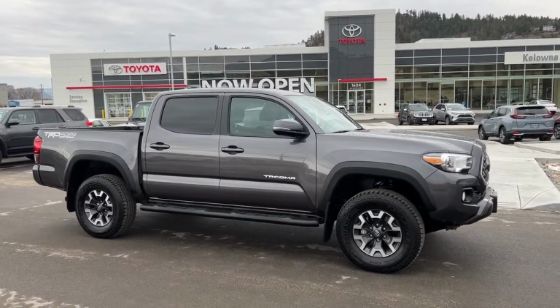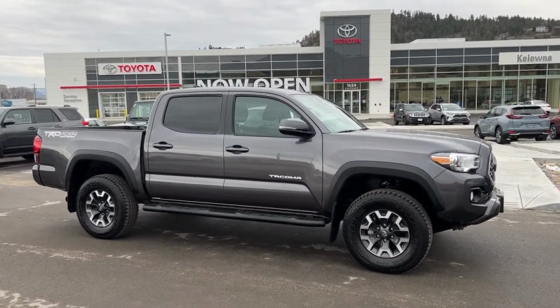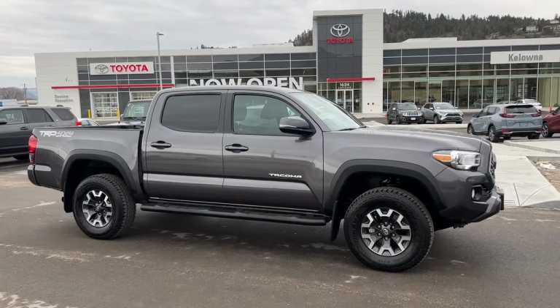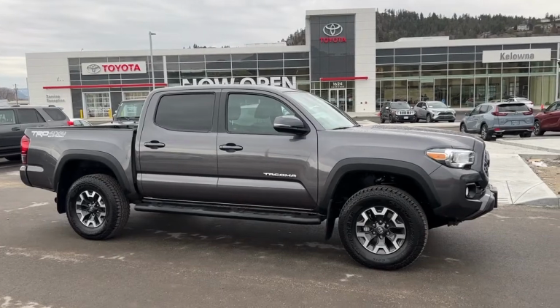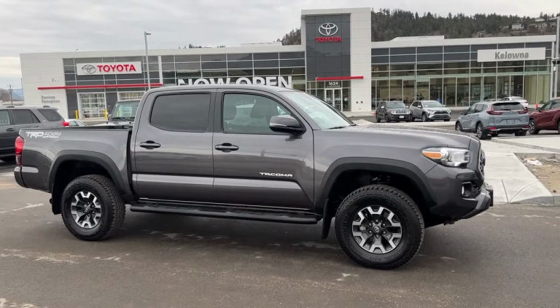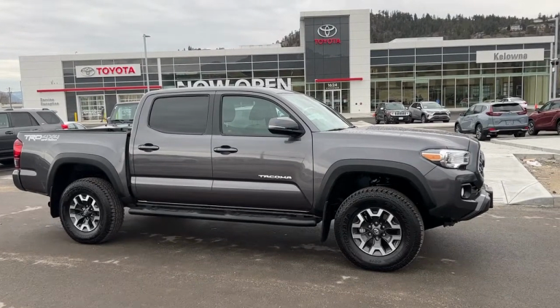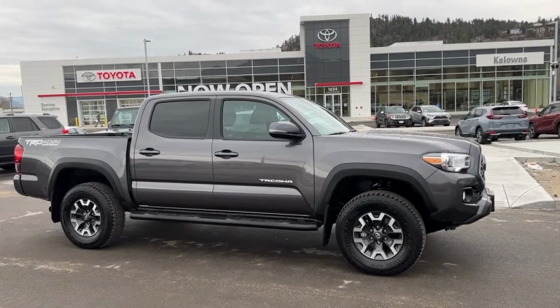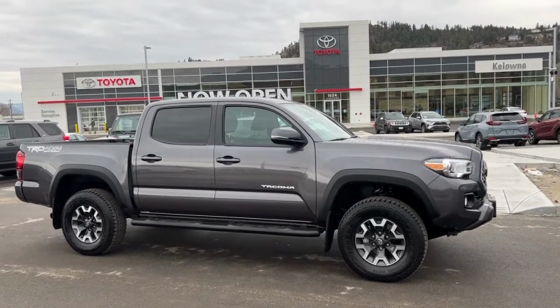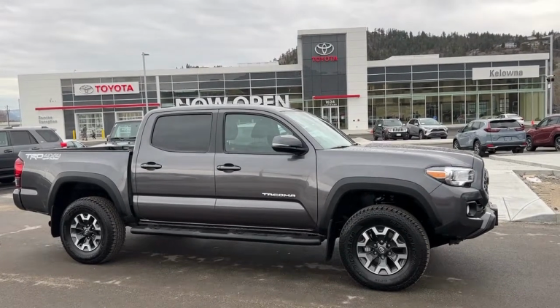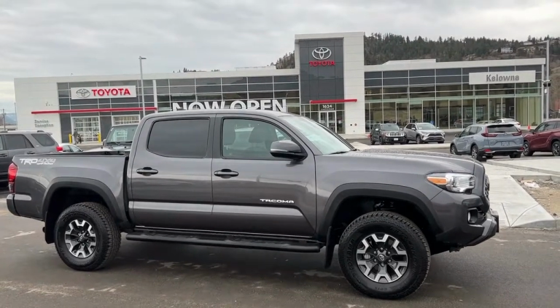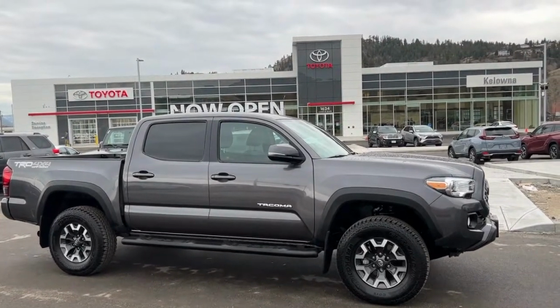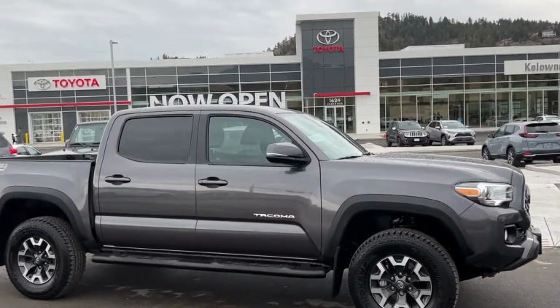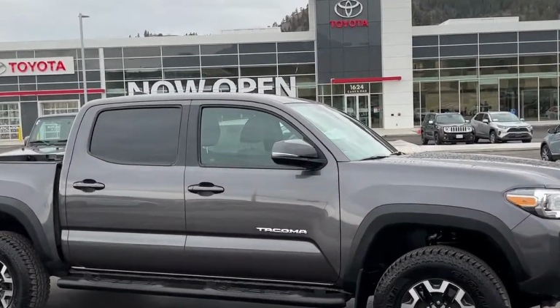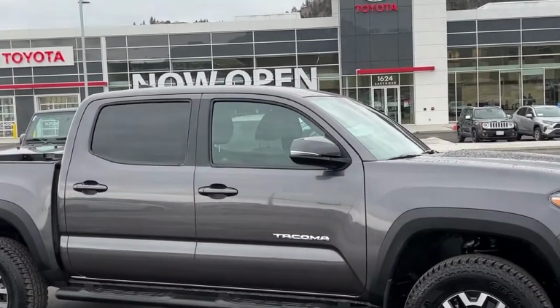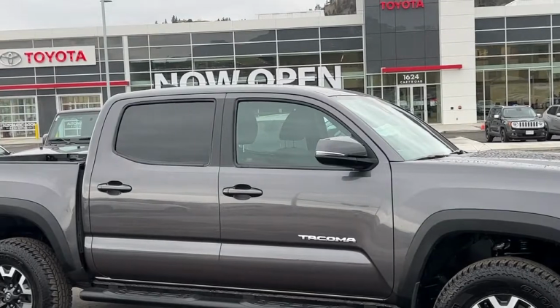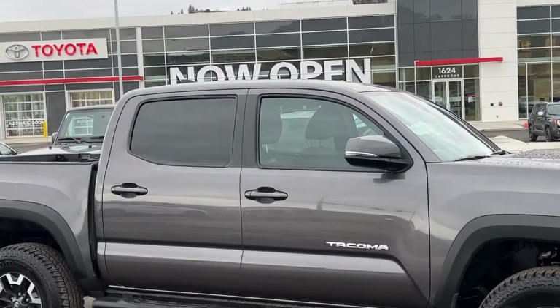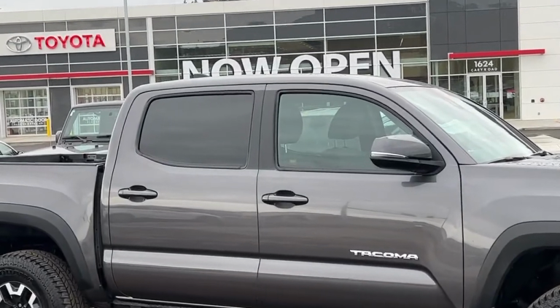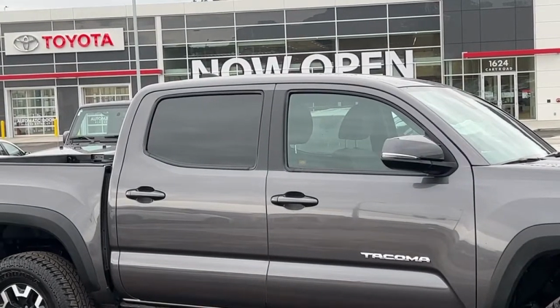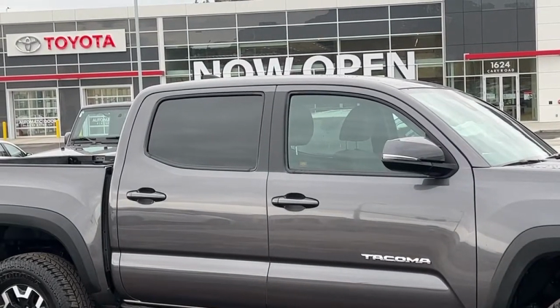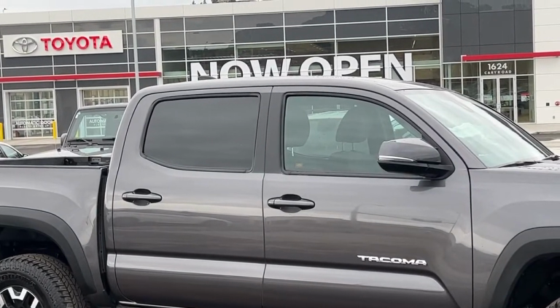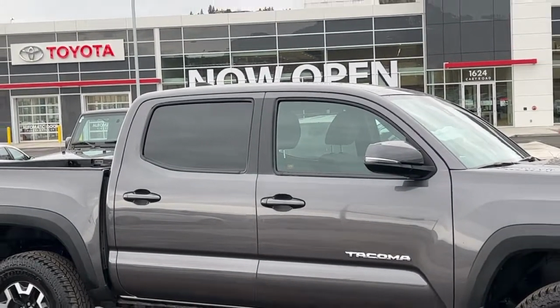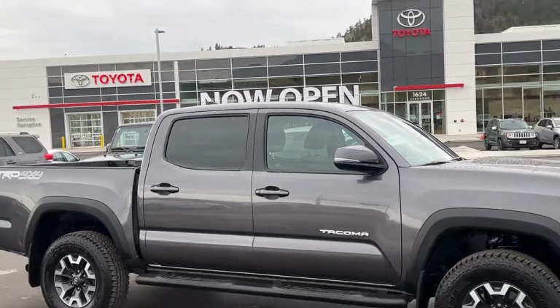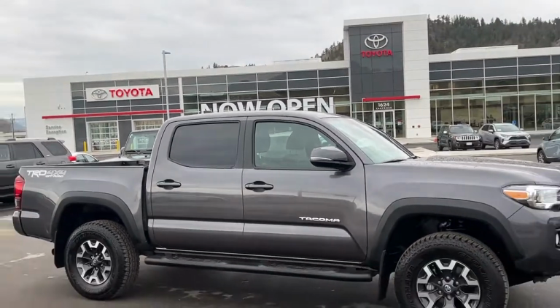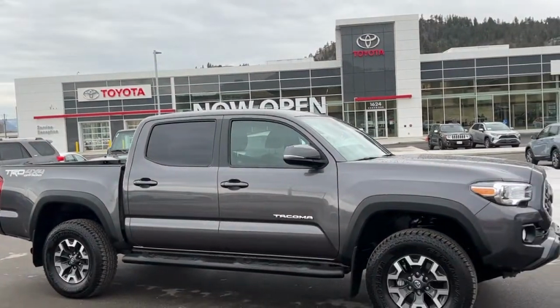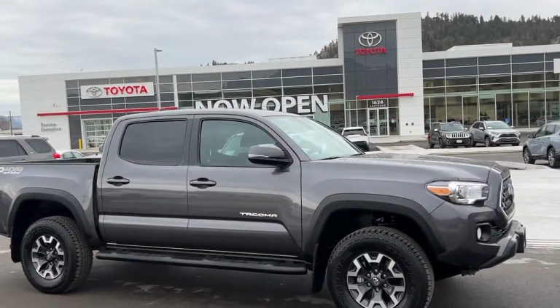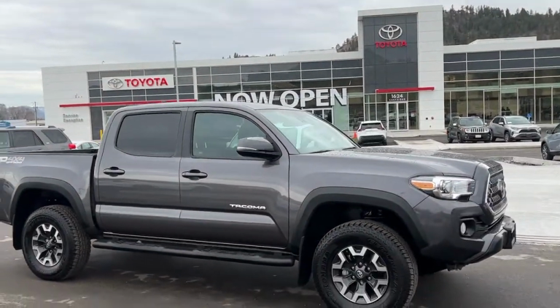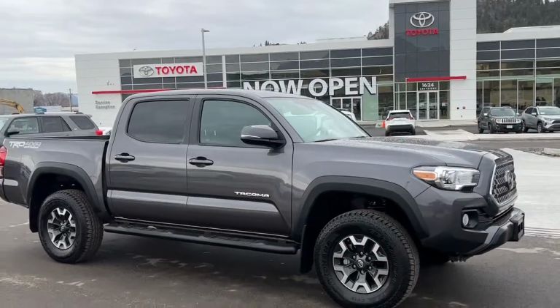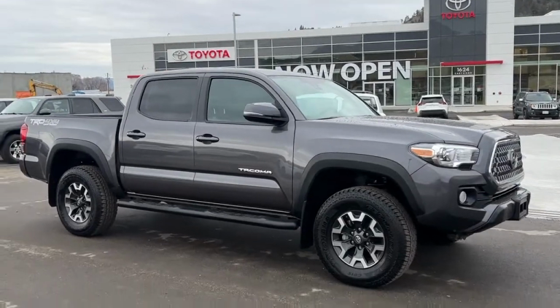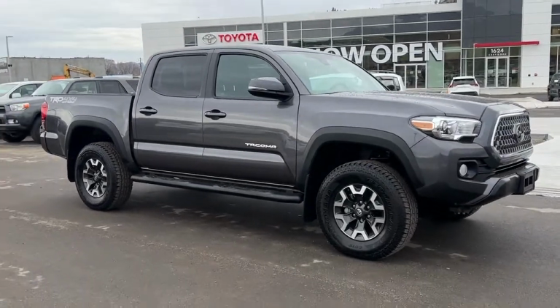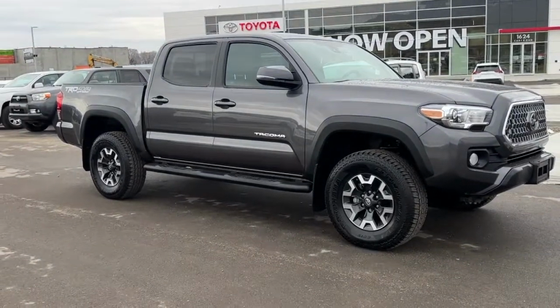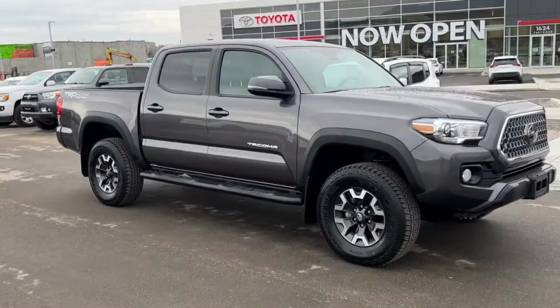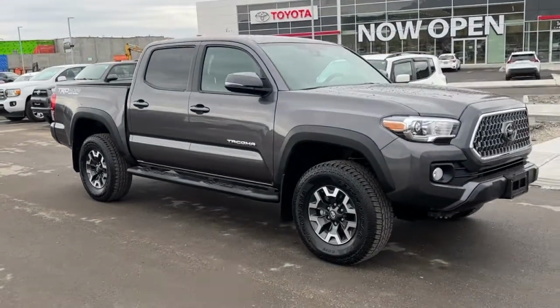Starting at the side, we've got our color-matched mirrors and door handles, and we do have the integrated turn signals in the mirrors right there. We also have our rear privacy glass for your passengers, and we do have the full-length running boards as well.